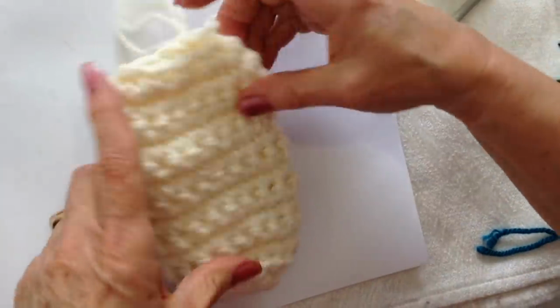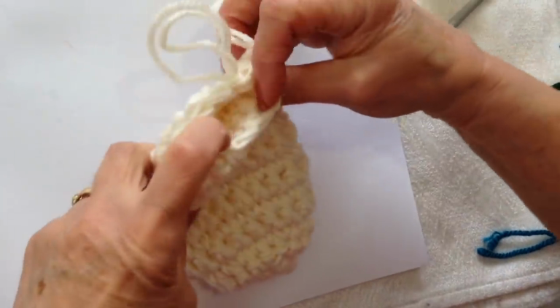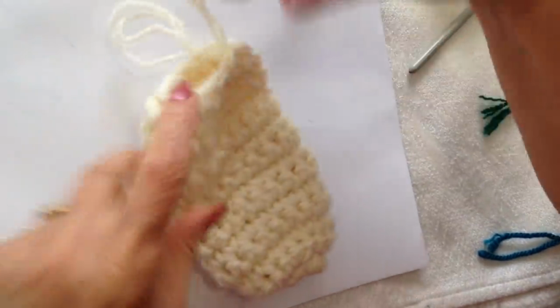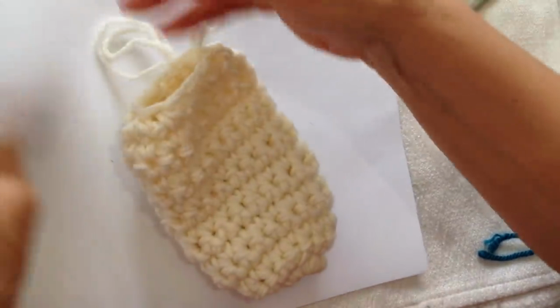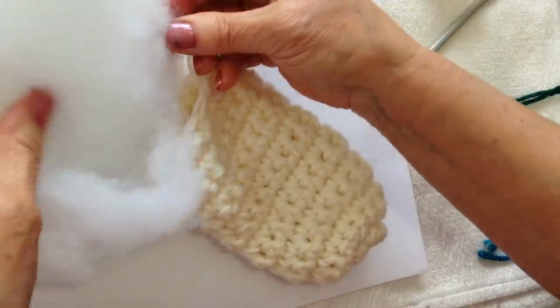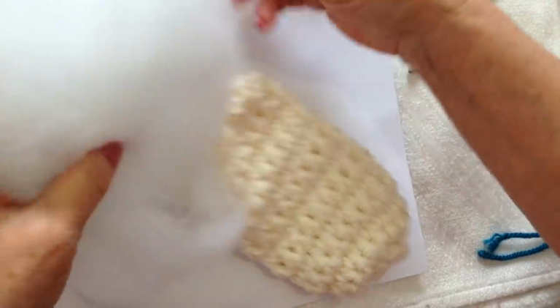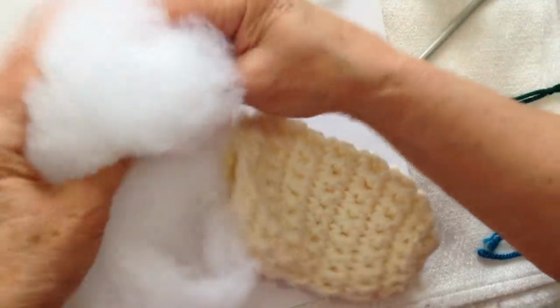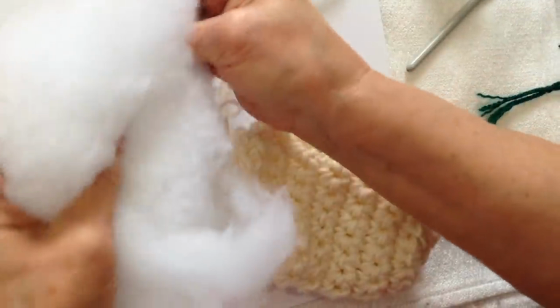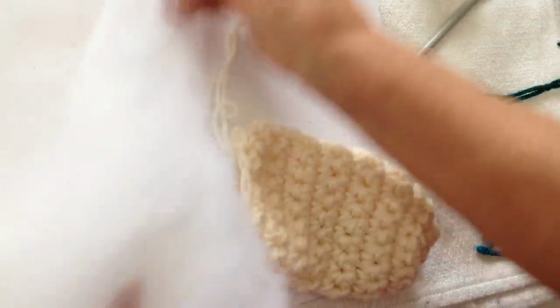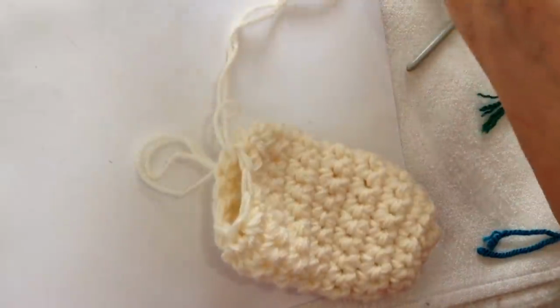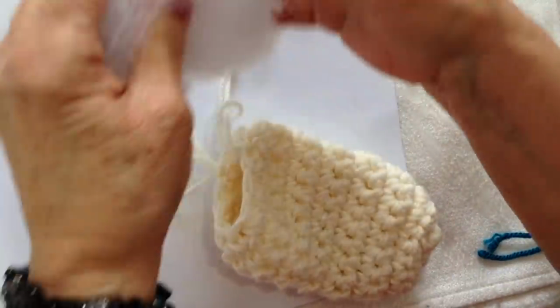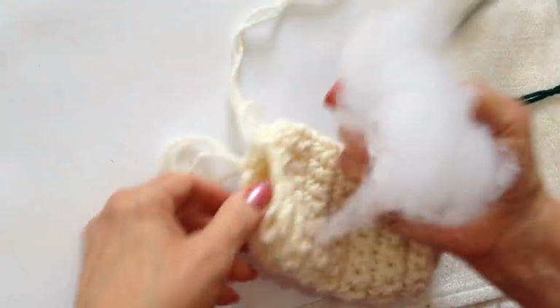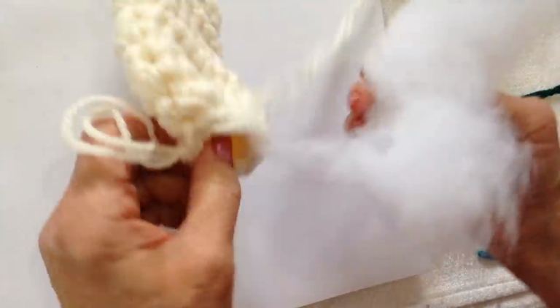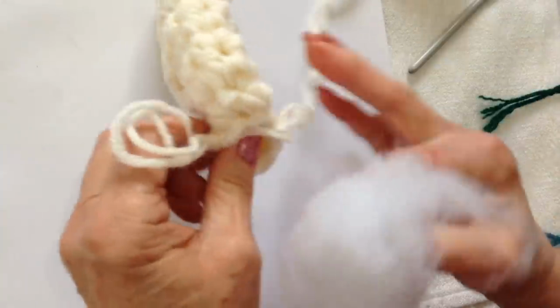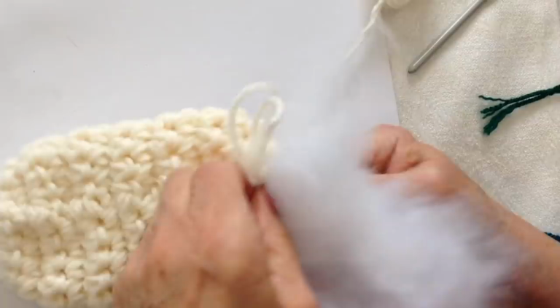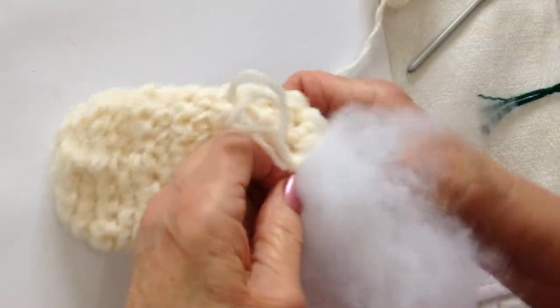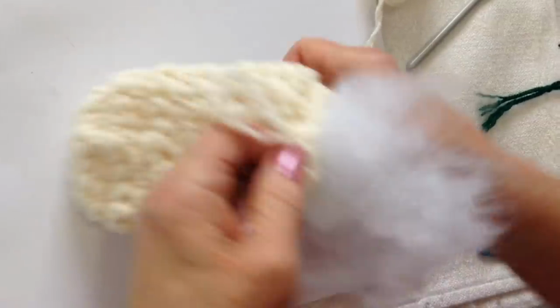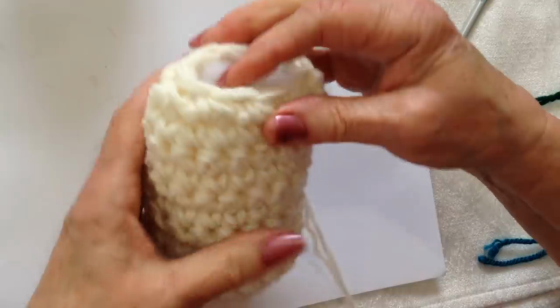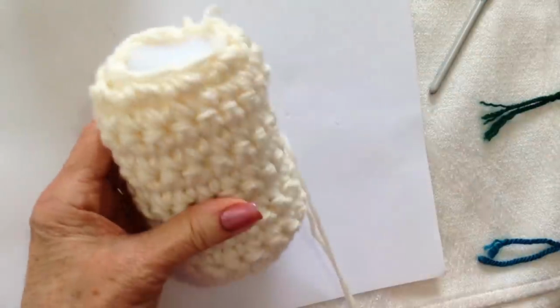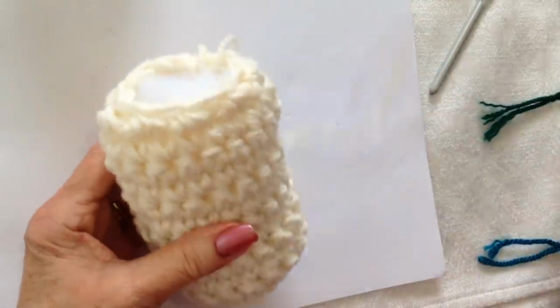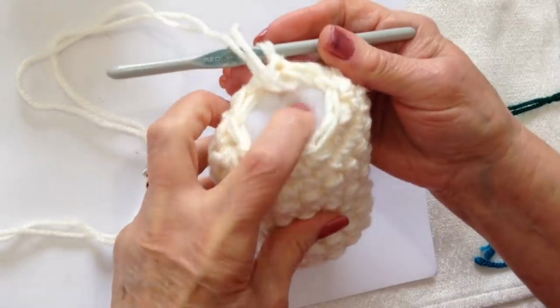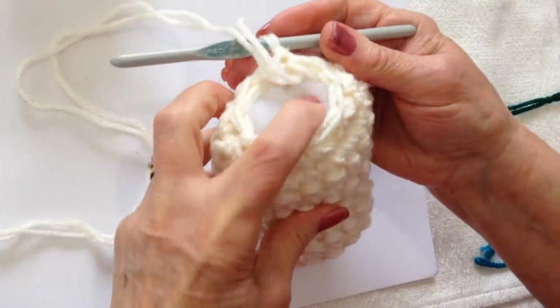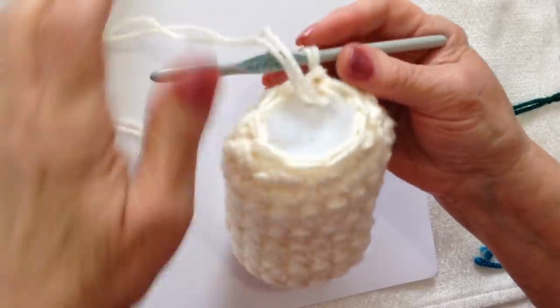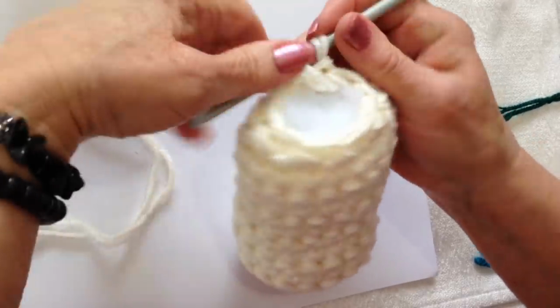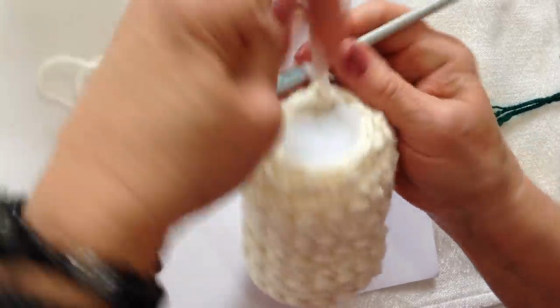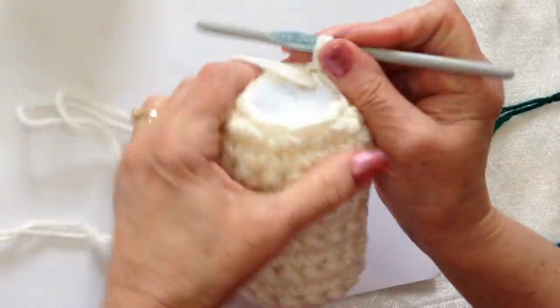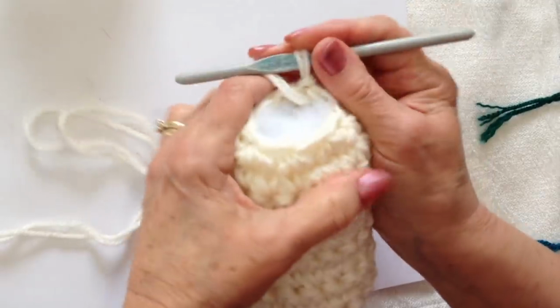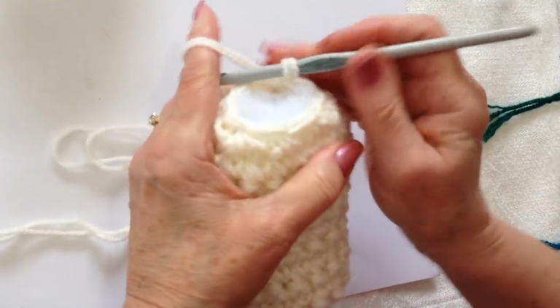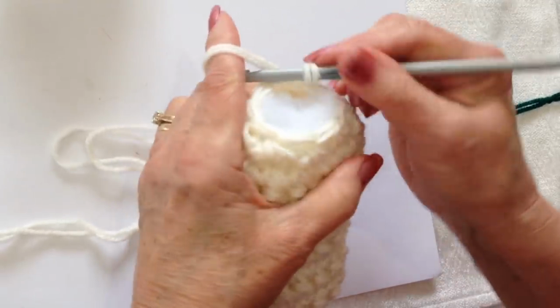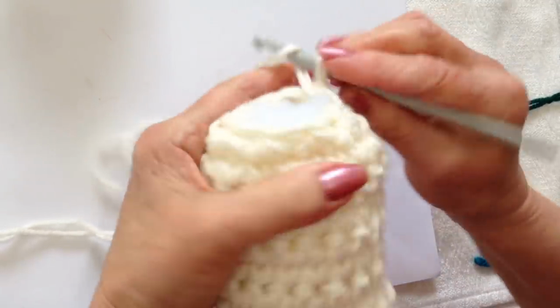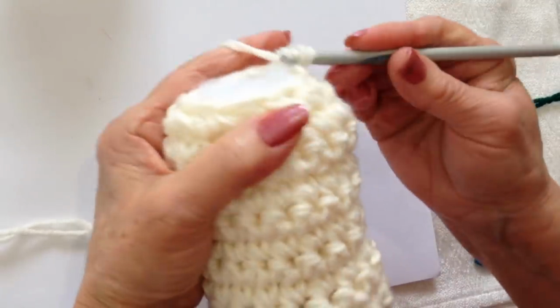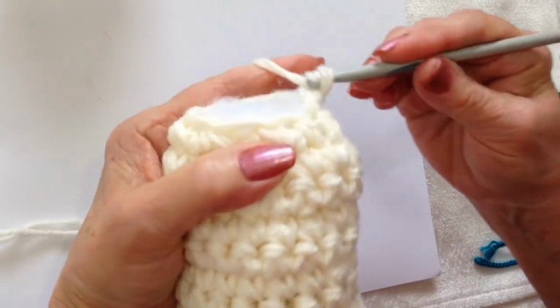I completed that row and now I'm going to stop and stuff the bunny before I continue any further. I have all of the body stuffed. Now I'm going to do another few rows for the neck.